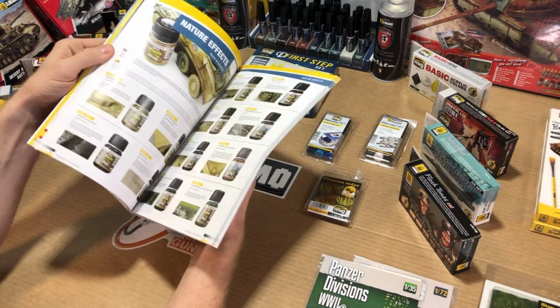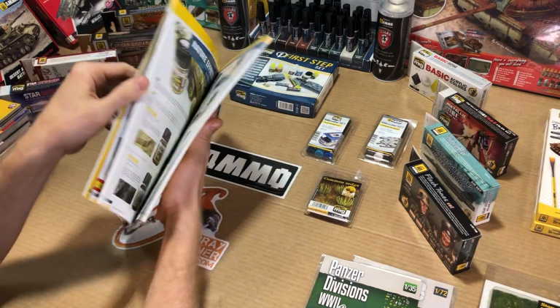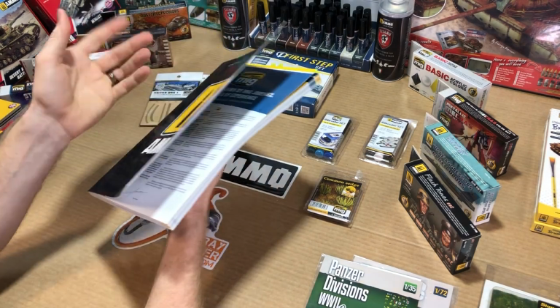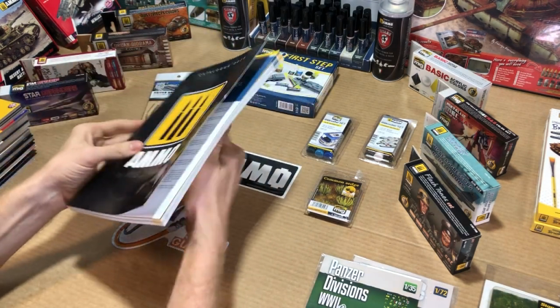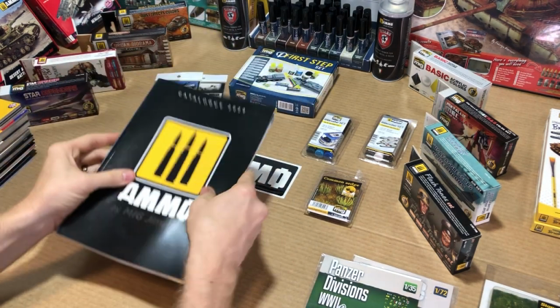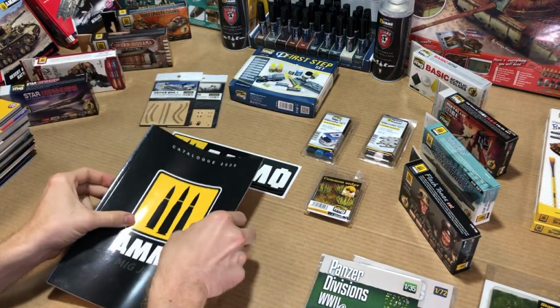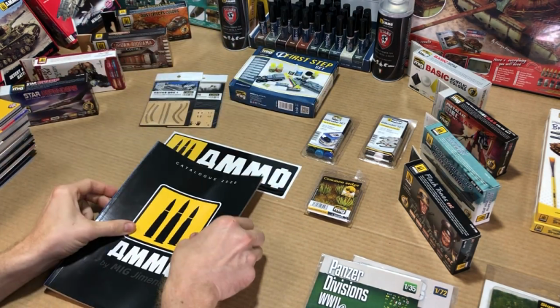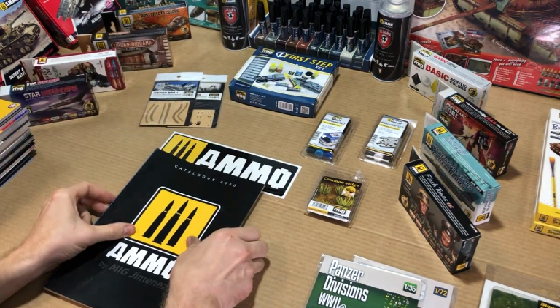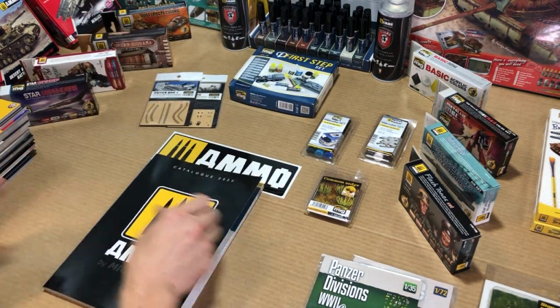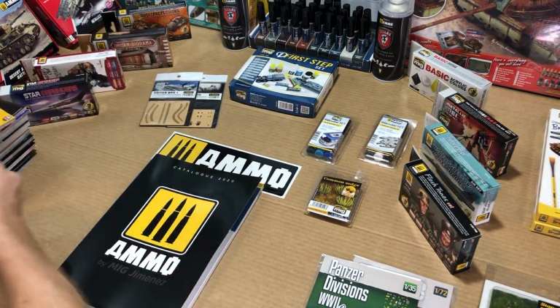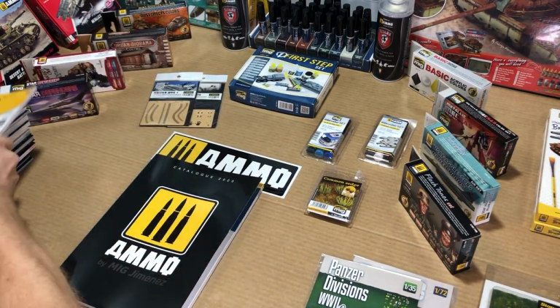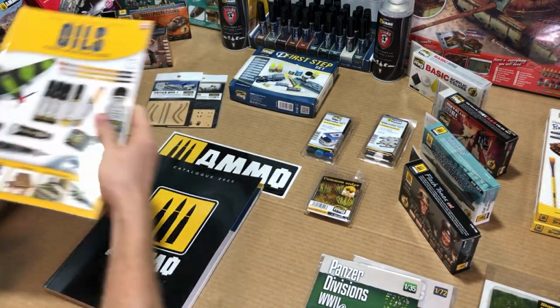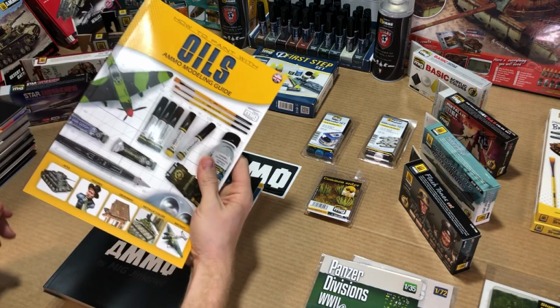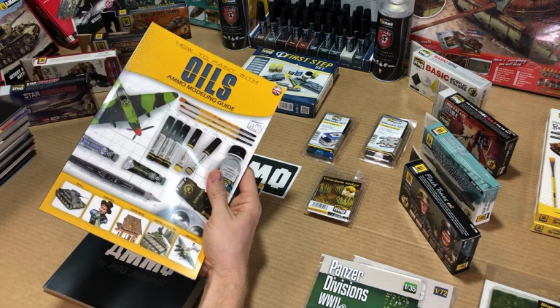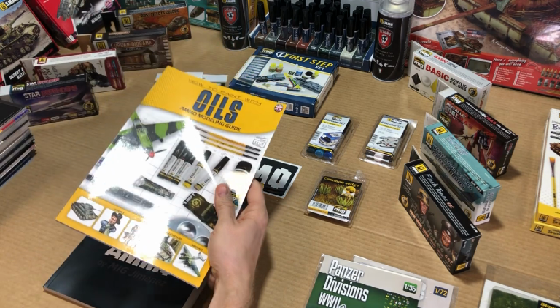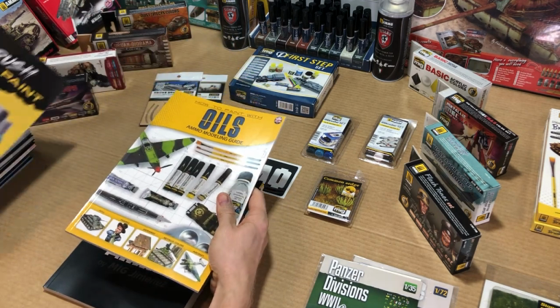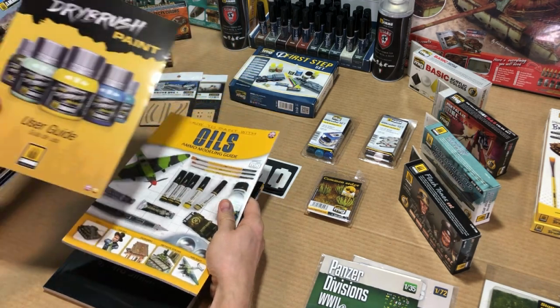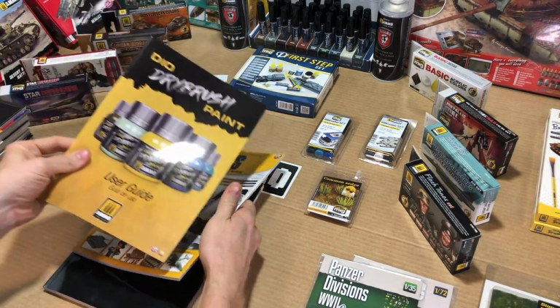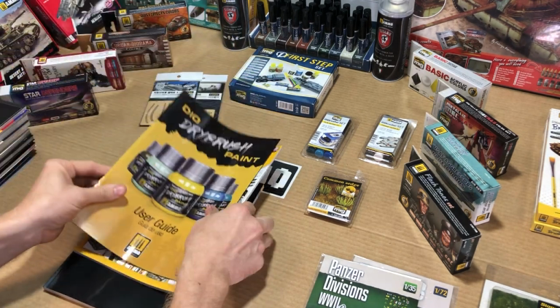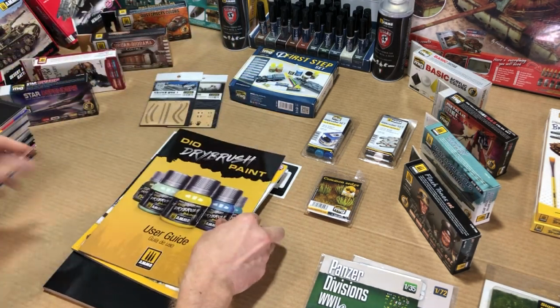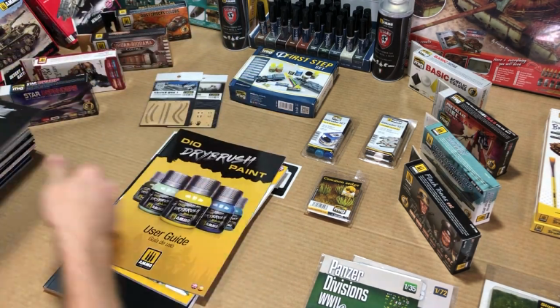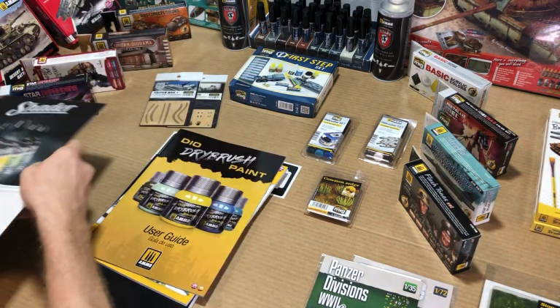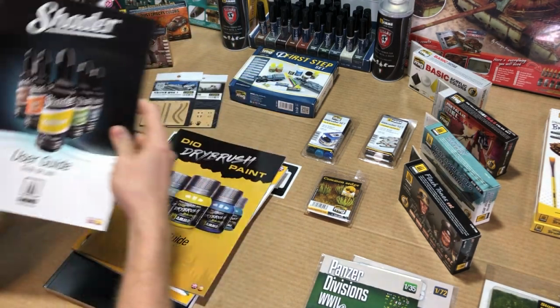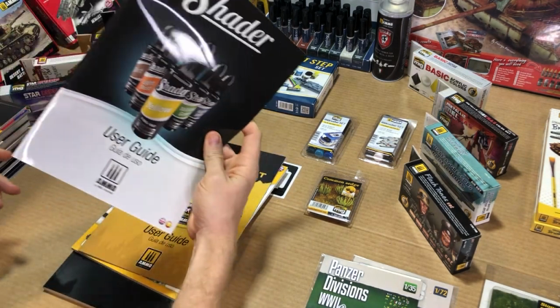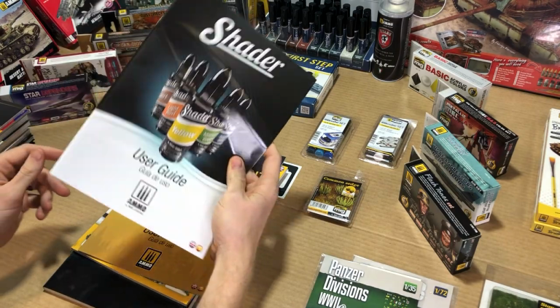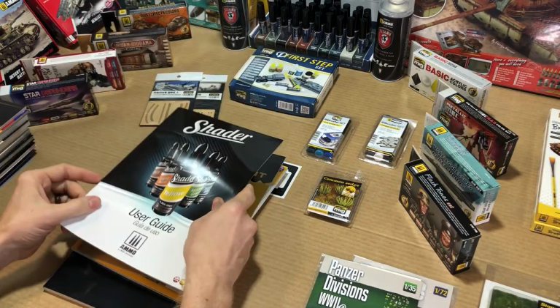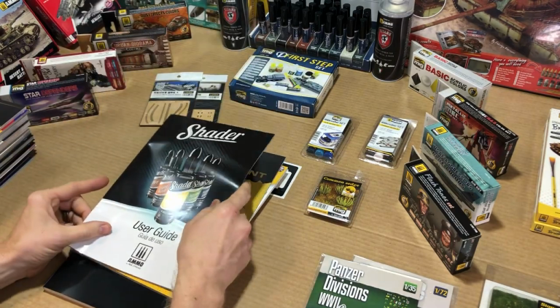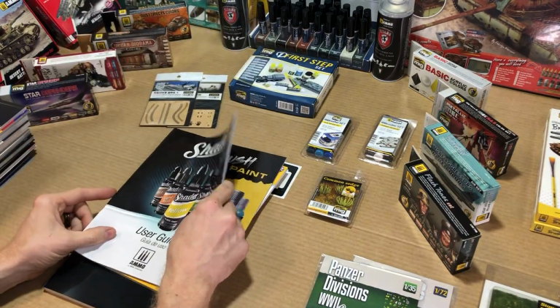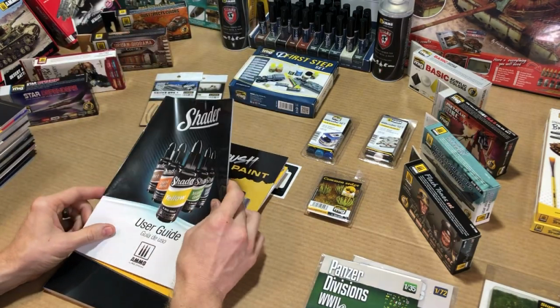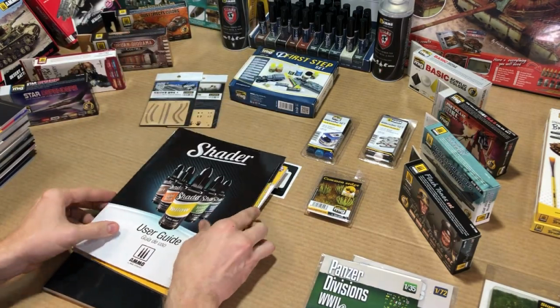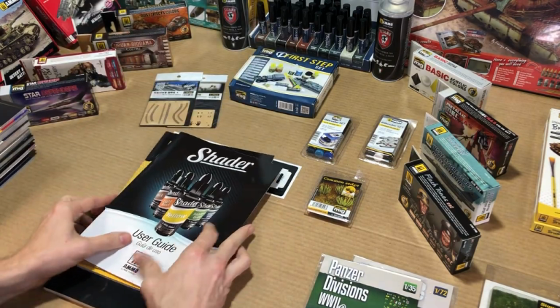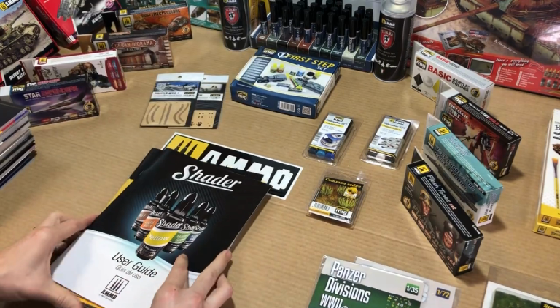They also have specific books for the products themselves that cover things like oil paints, dry brush techniques, shaders, and the acrylic line as well, currently out of that magazine.